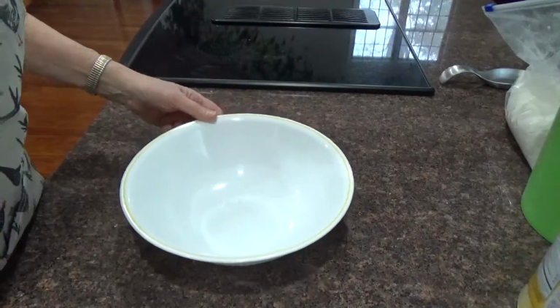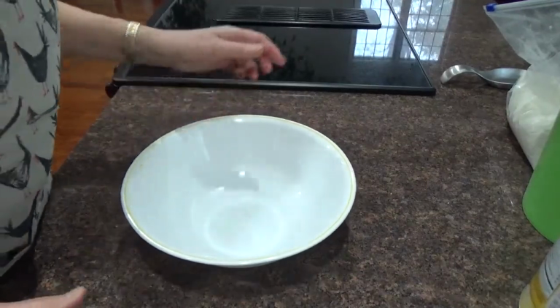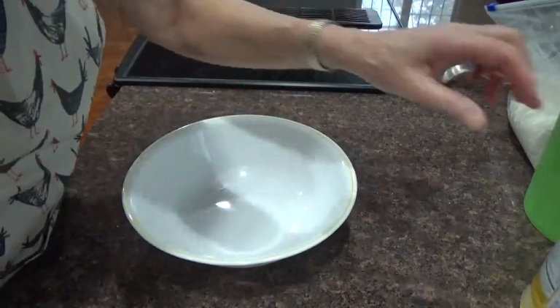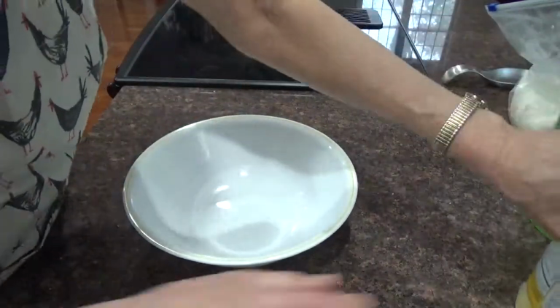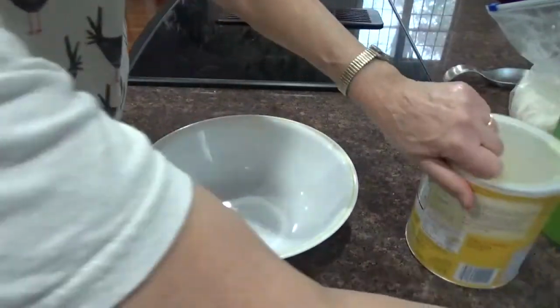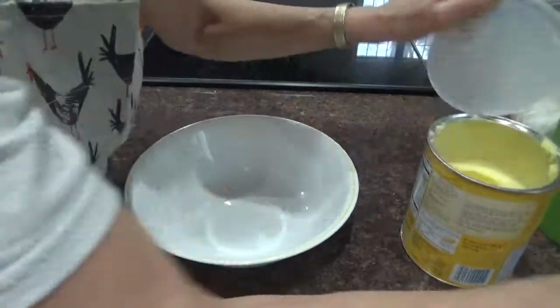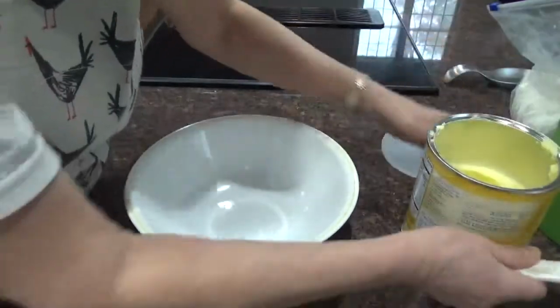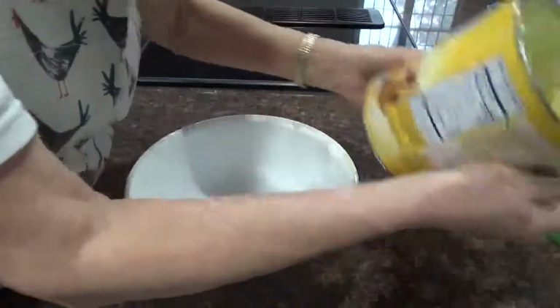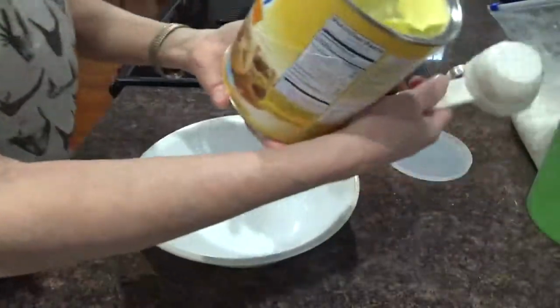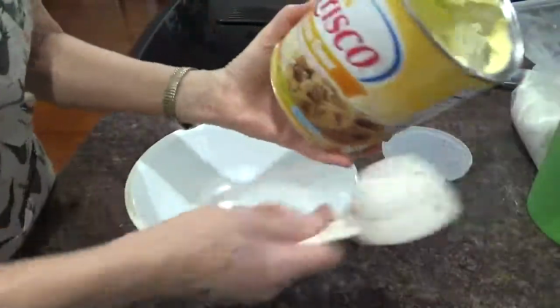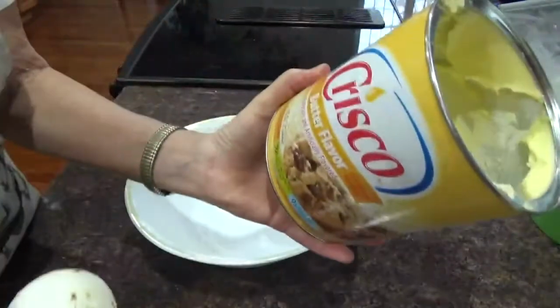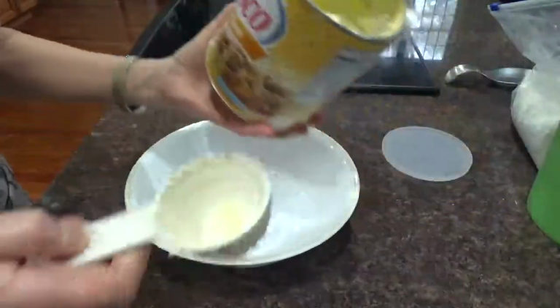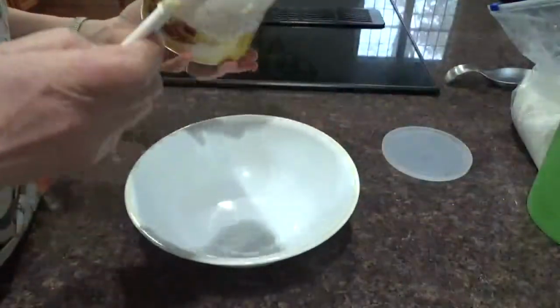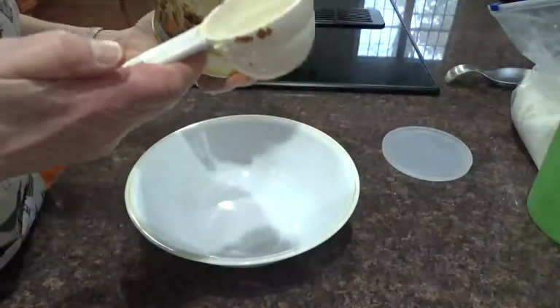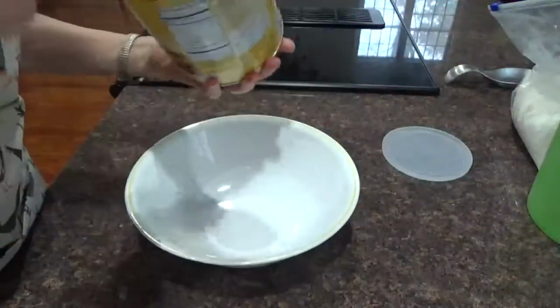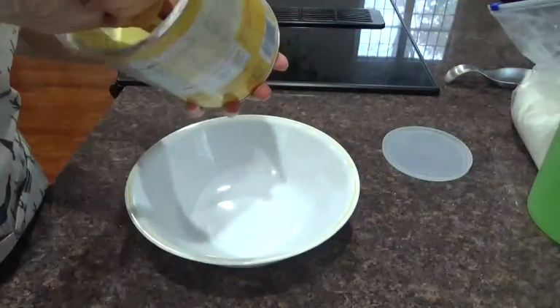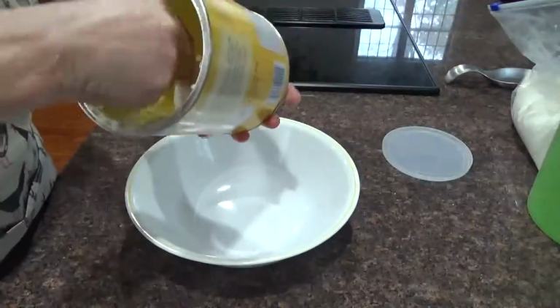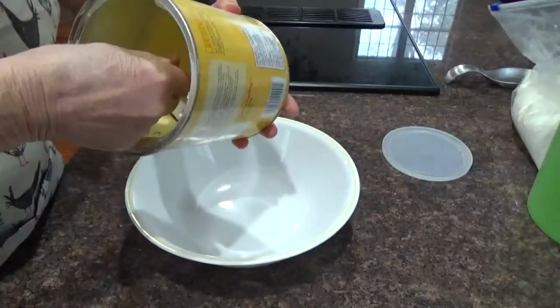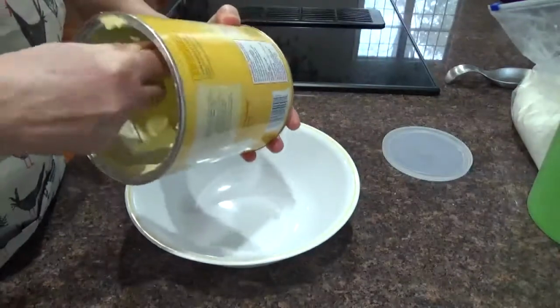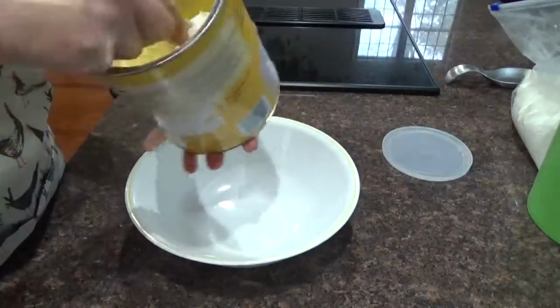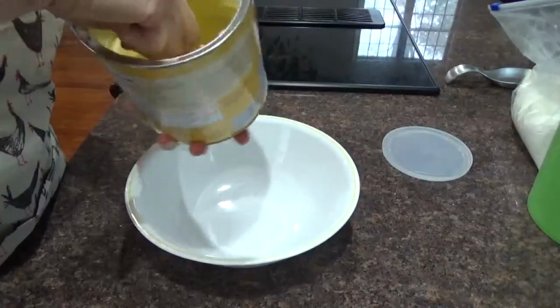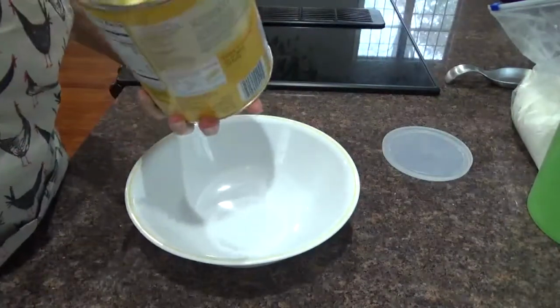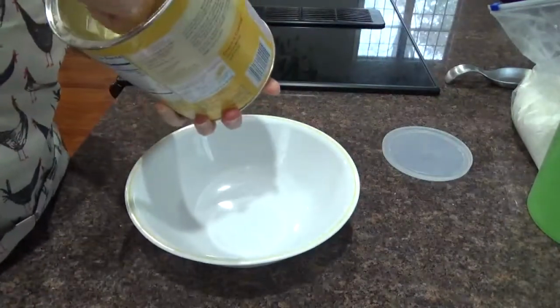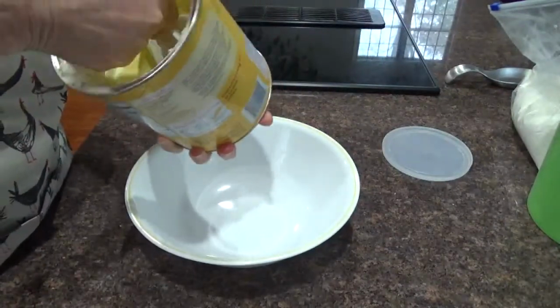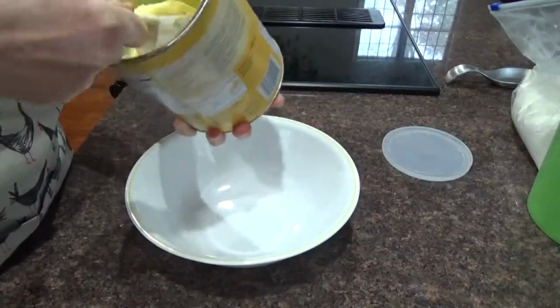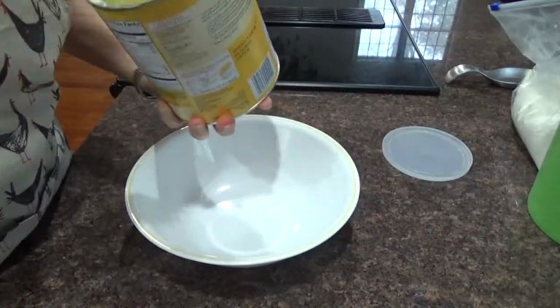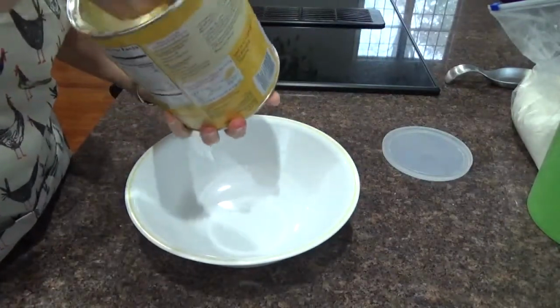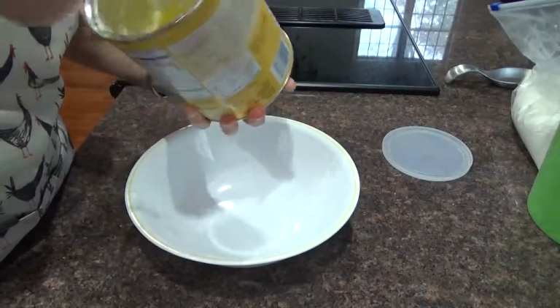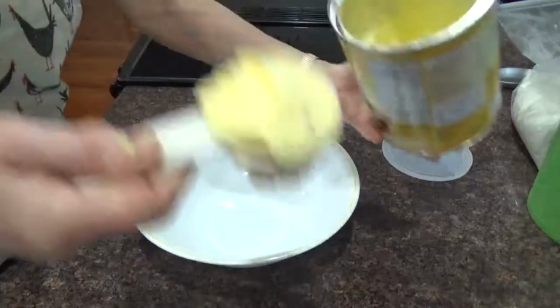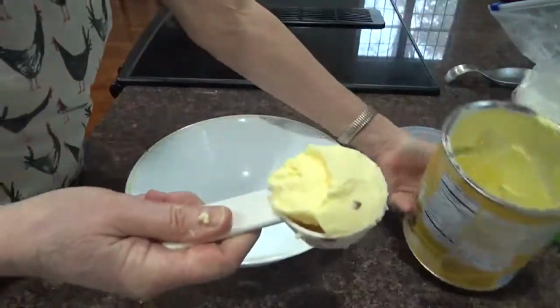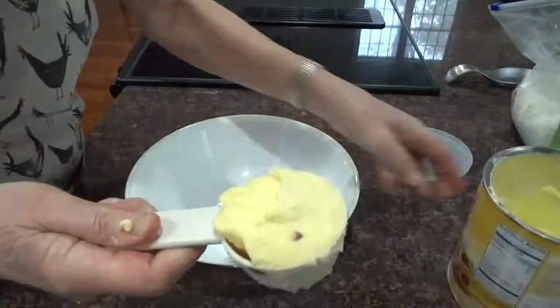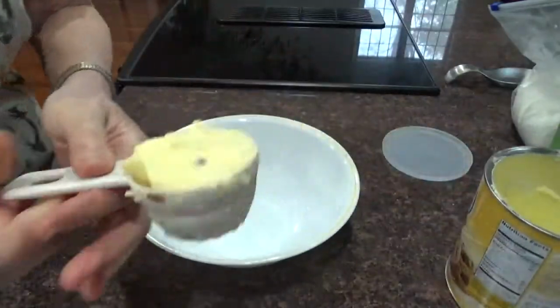For the coconut cookies, we're going to go with Butter Flavored Crisco — a third of a cup. It's kind of unorthodox to do it in the pan like this, but it's a lot easier.